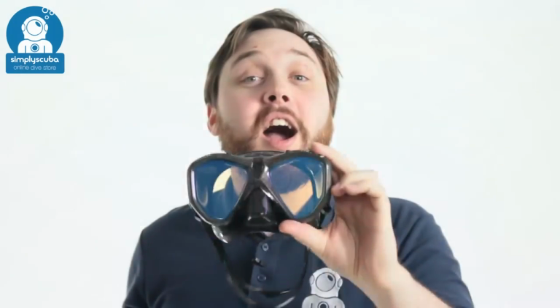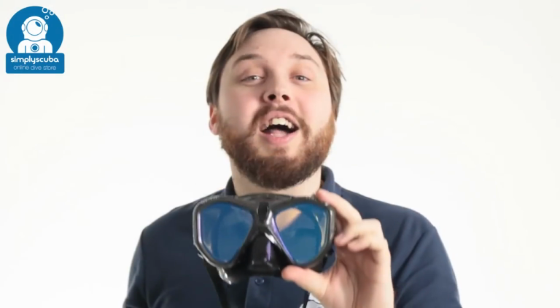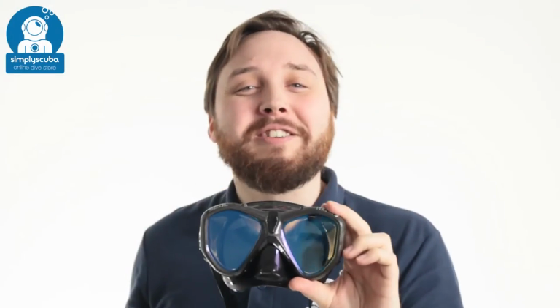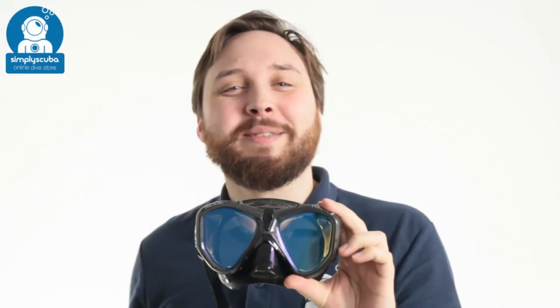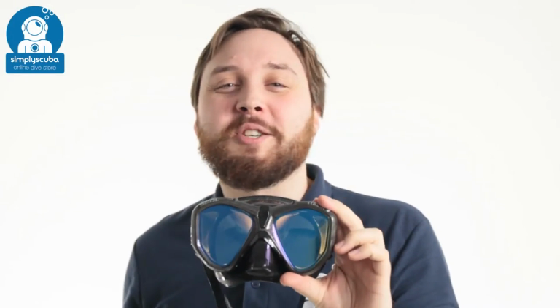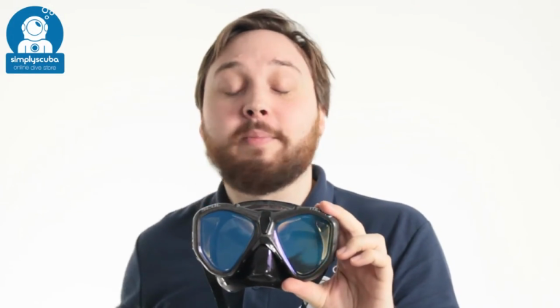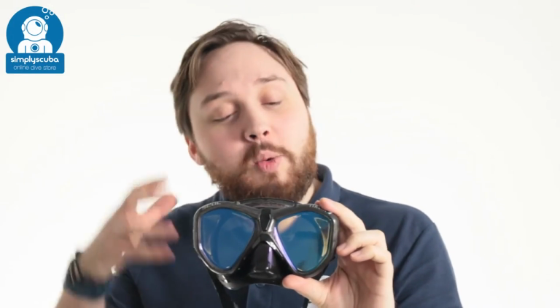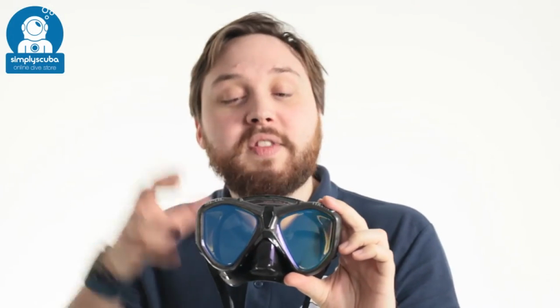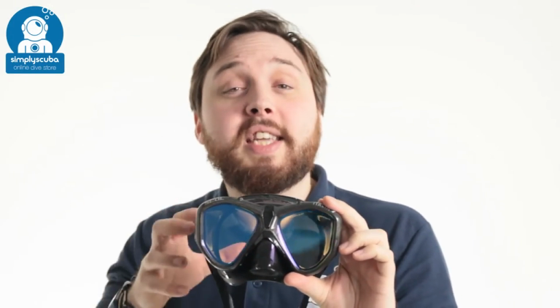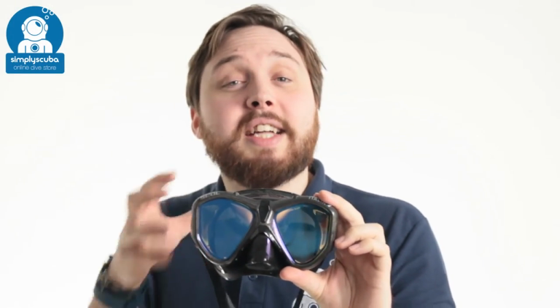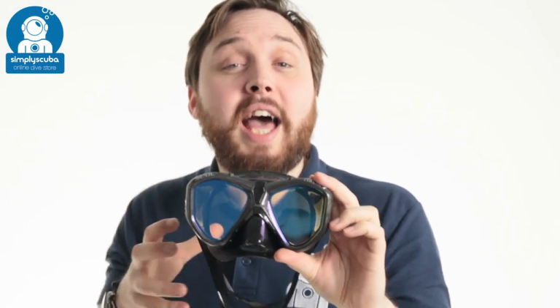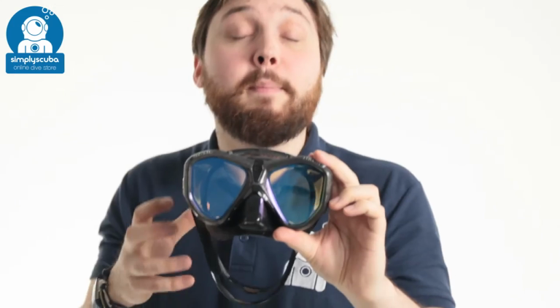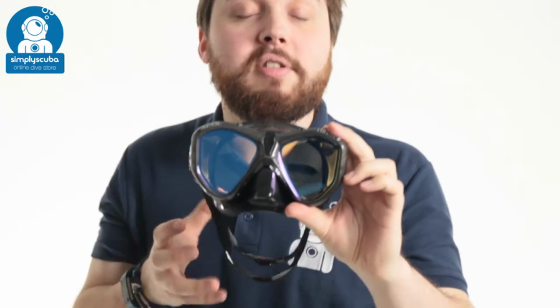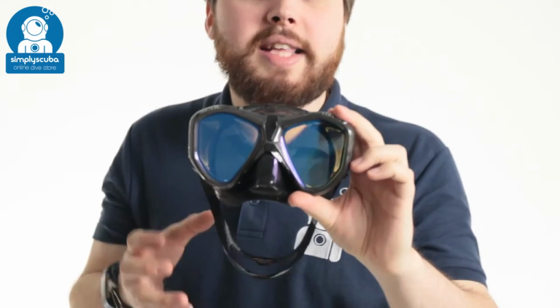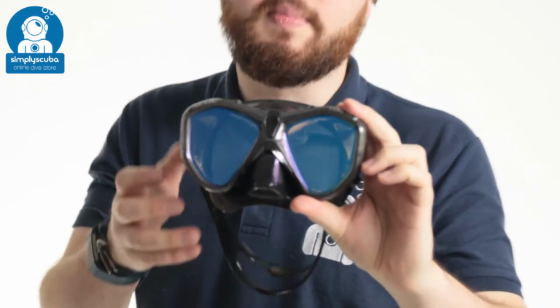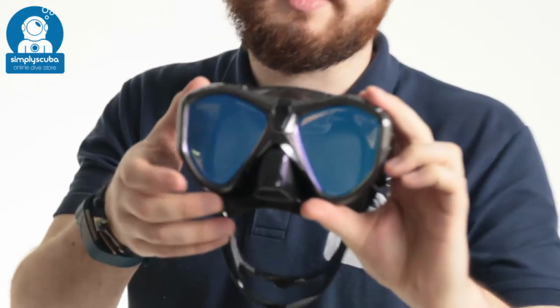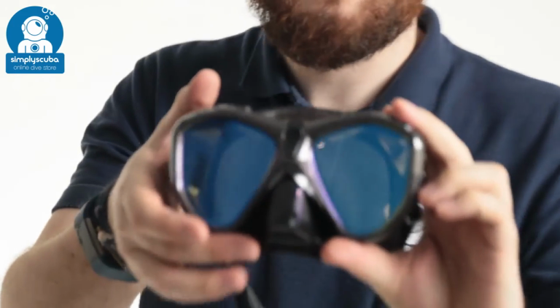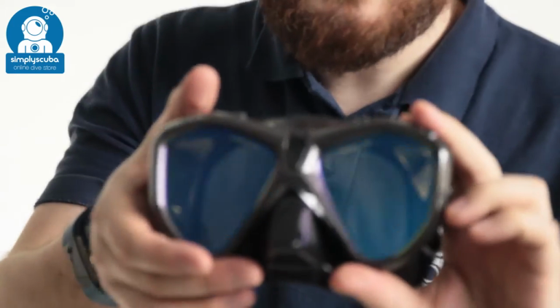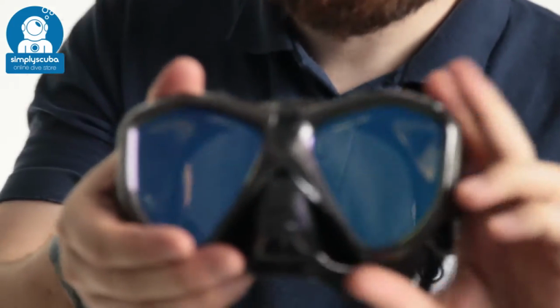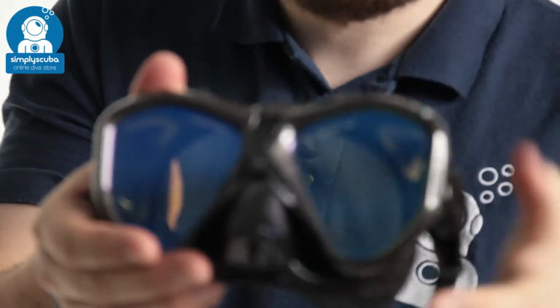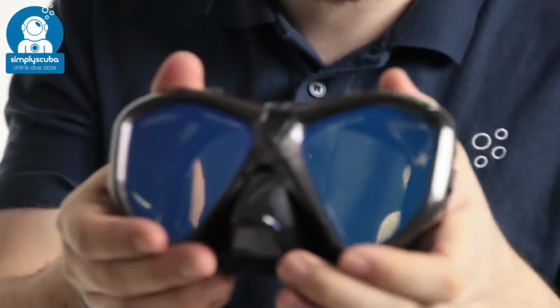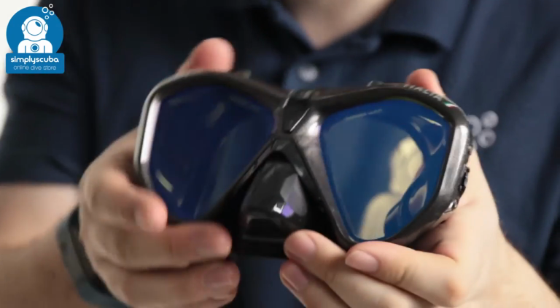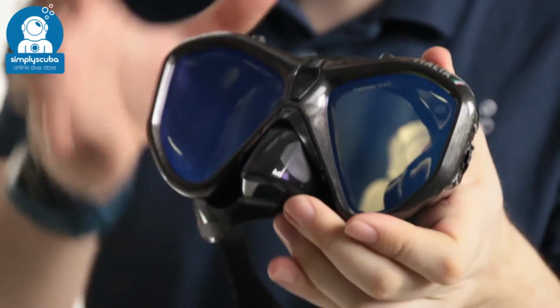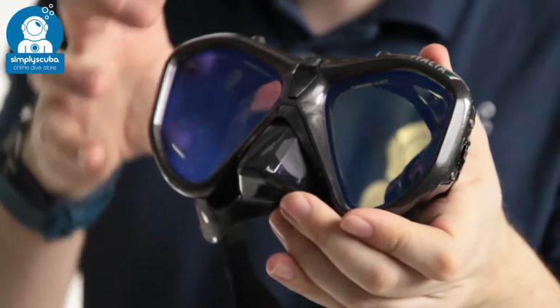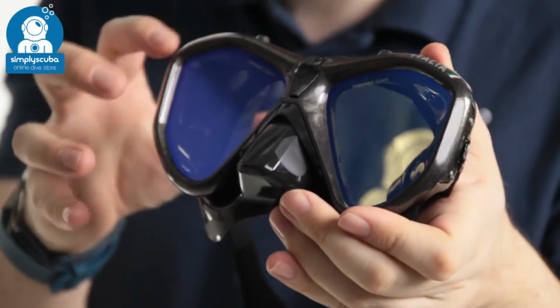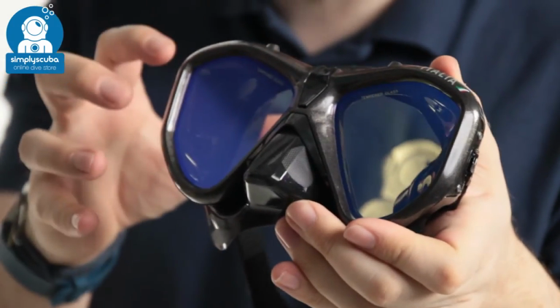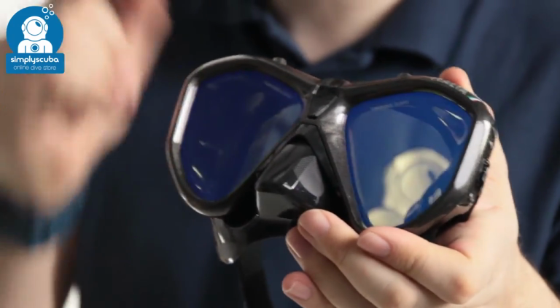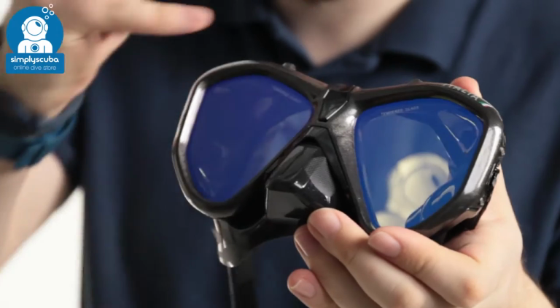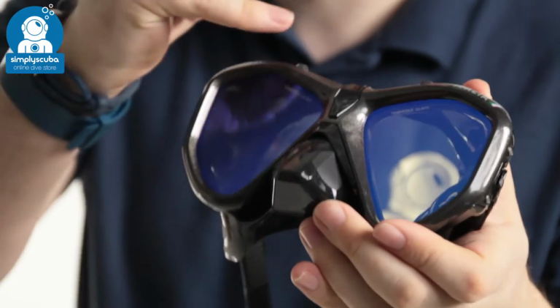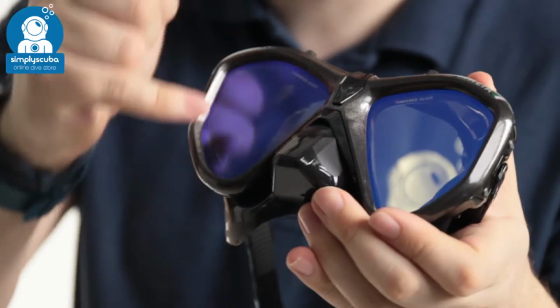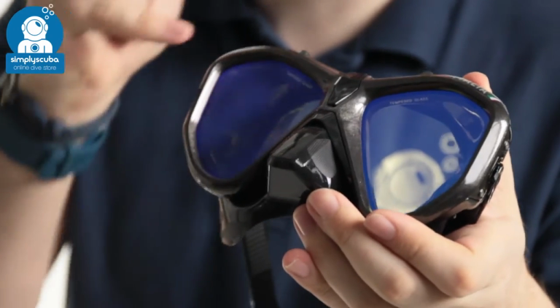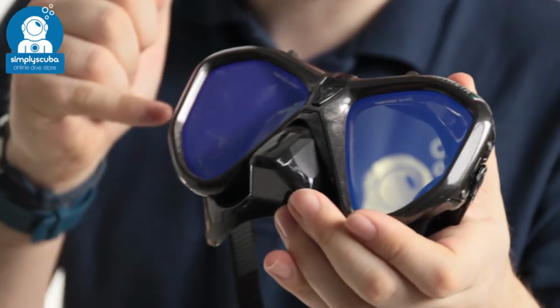Hi, welcome to Simply Scuba. Here we have the SEAC Italia mirrored lens mask. This is the same as the Italia mask except this one has mirrored lenses.